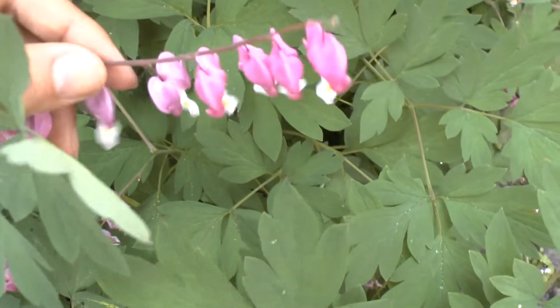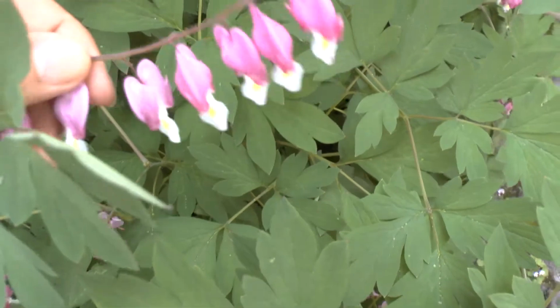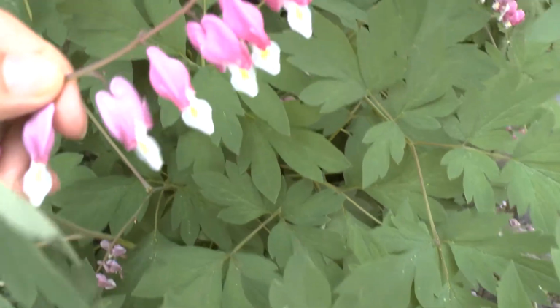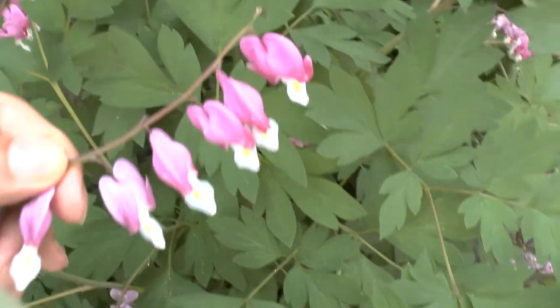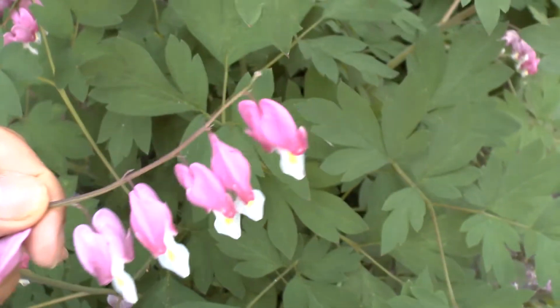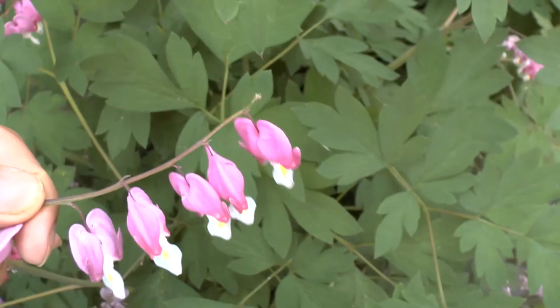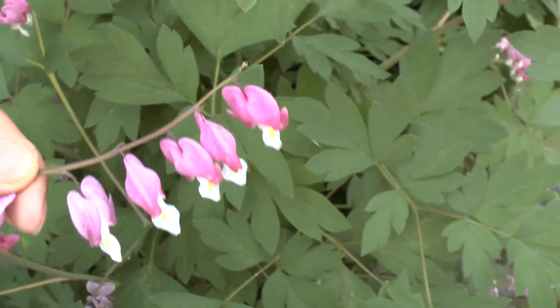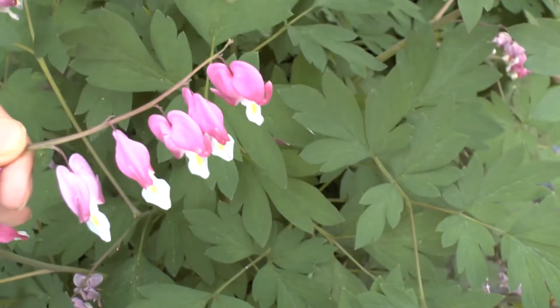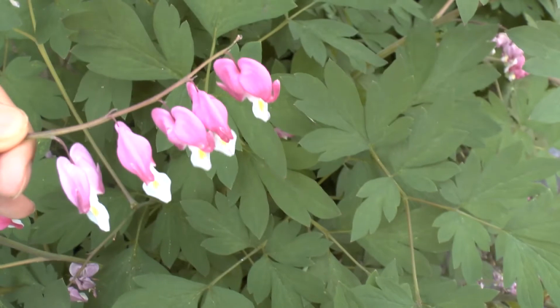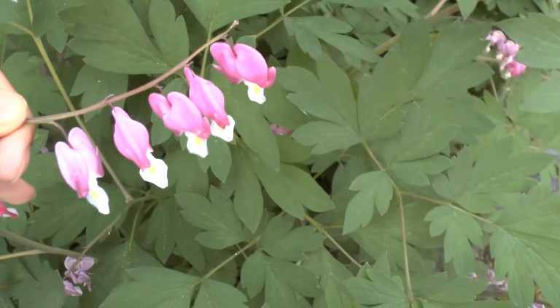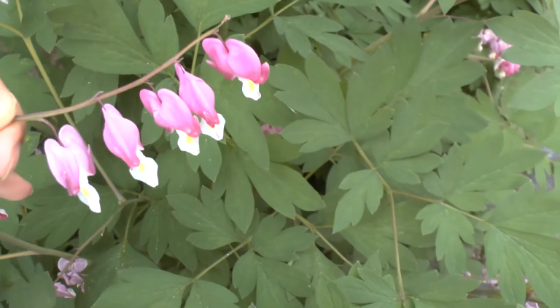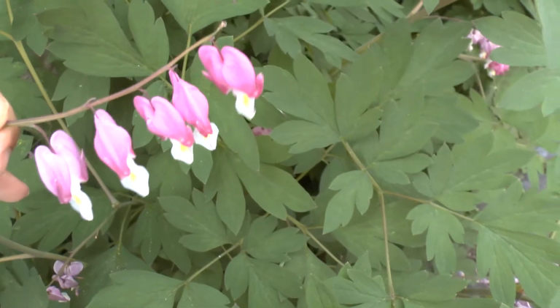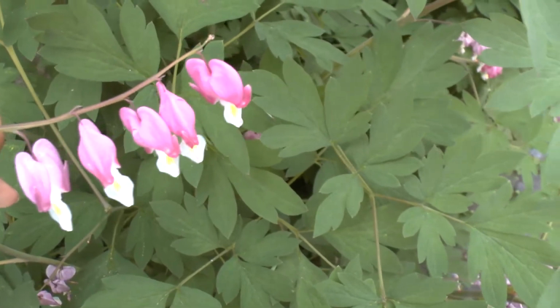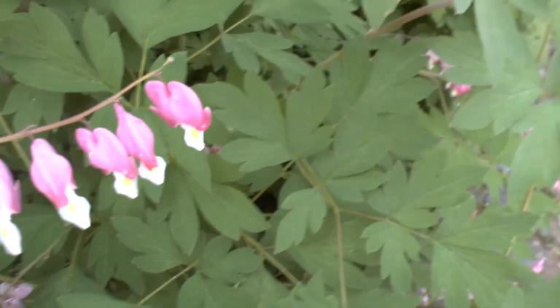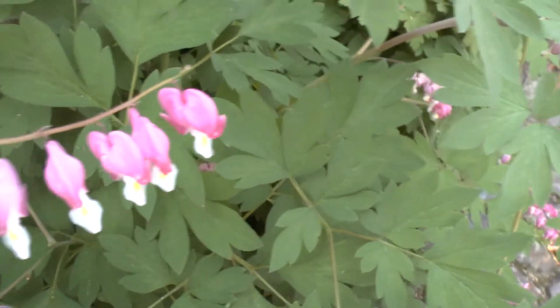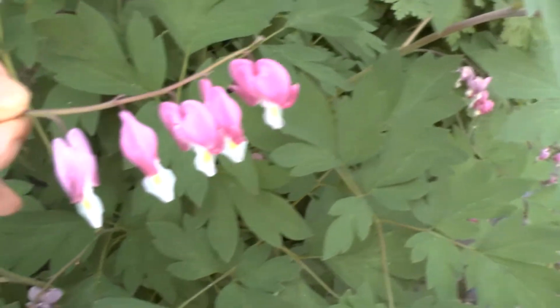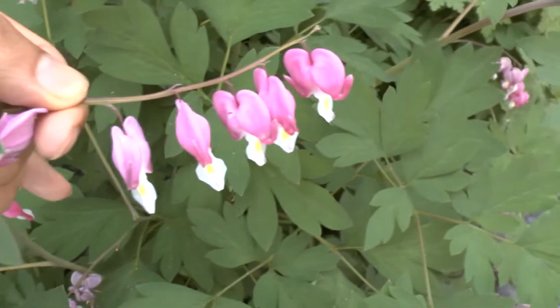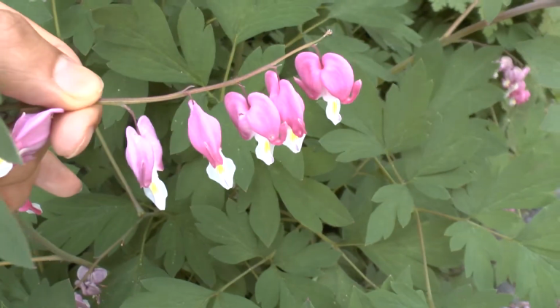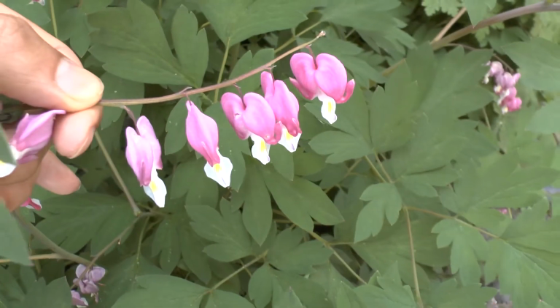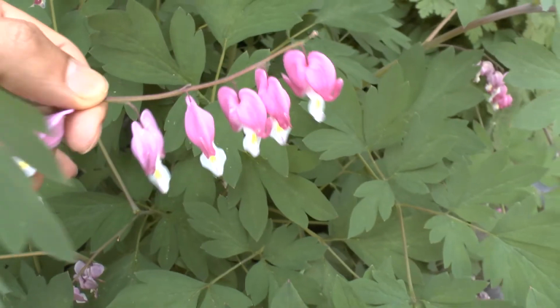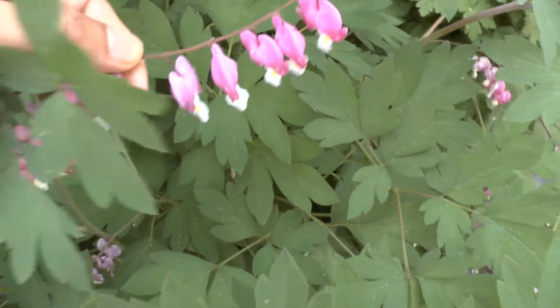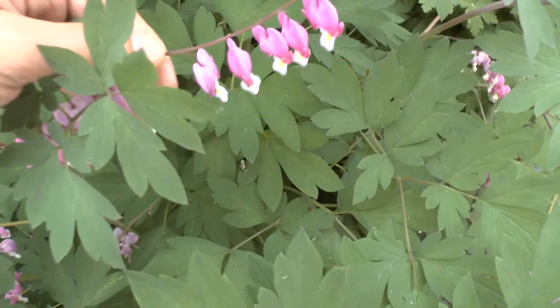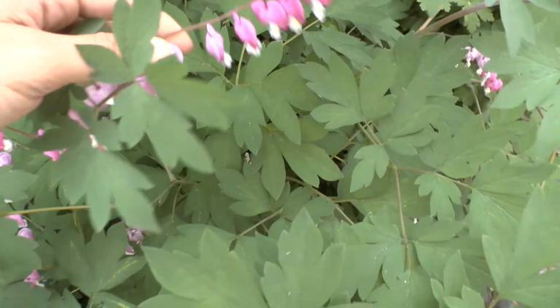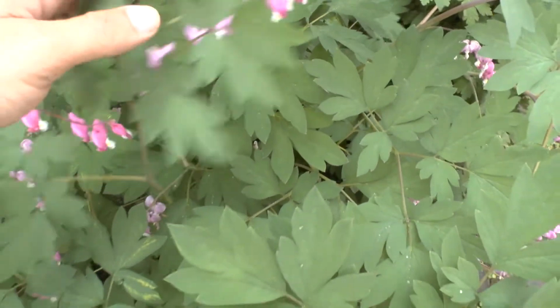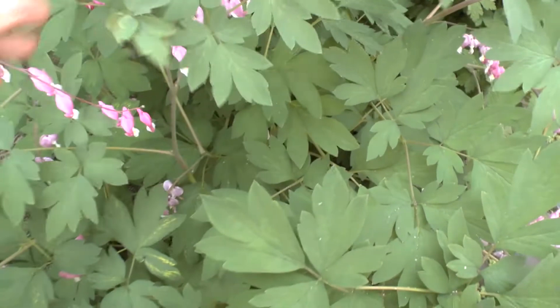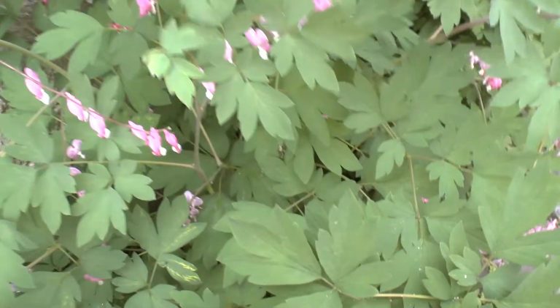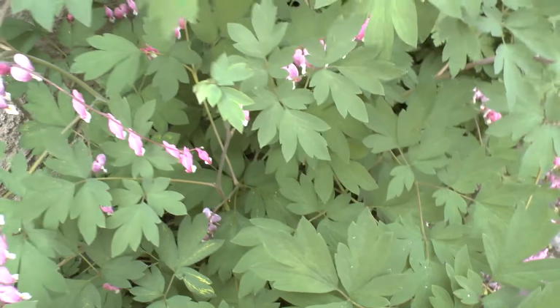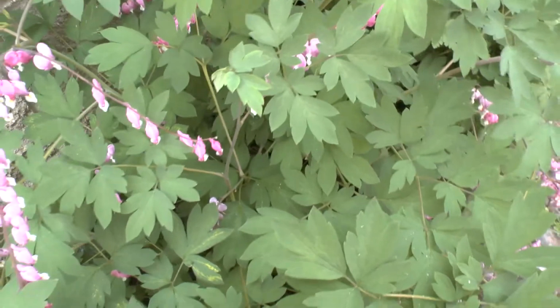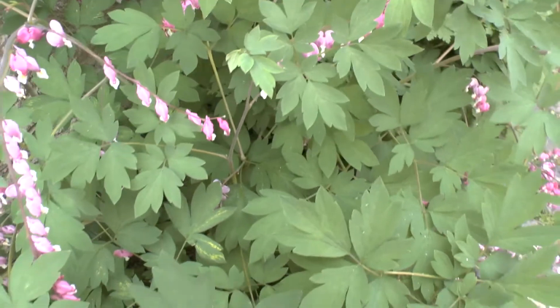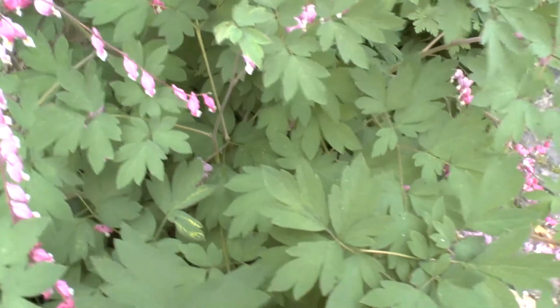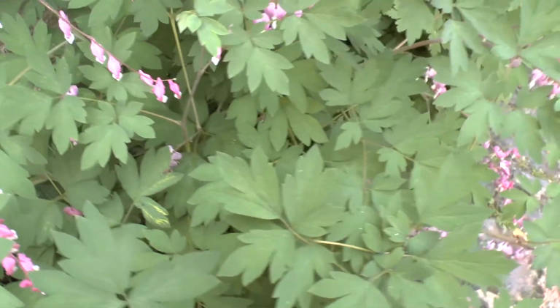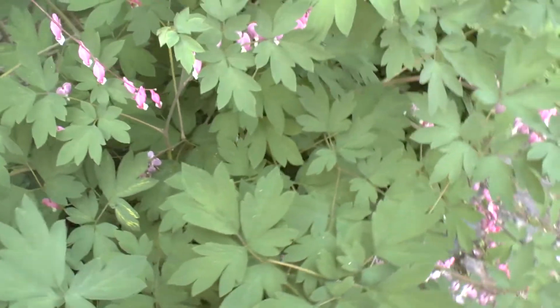it looks like a little dancer. About this plant — several flowers — most people think that it arrives in black and blue,